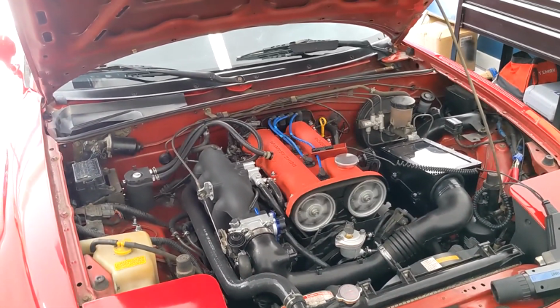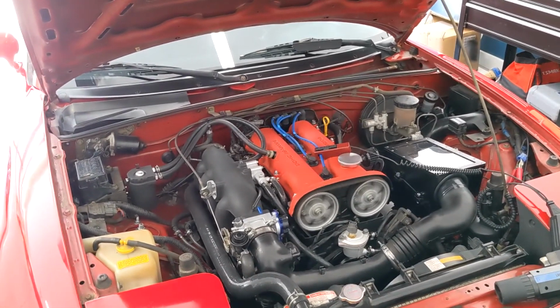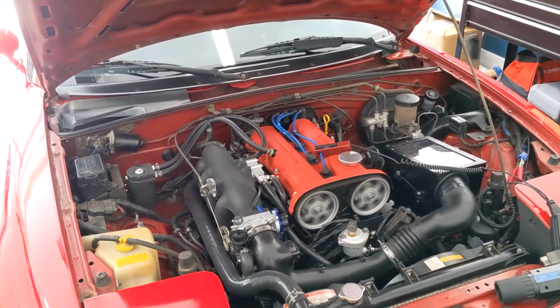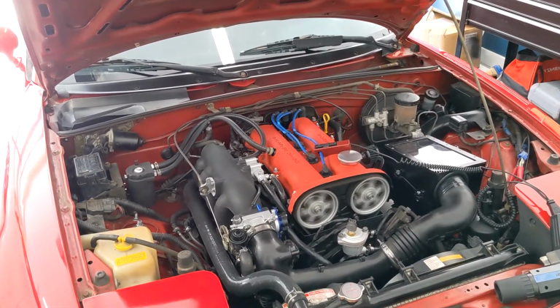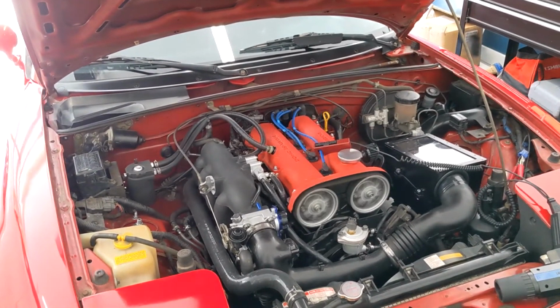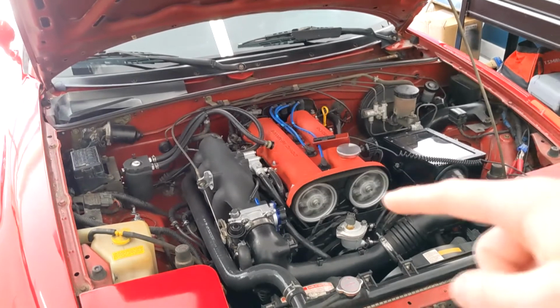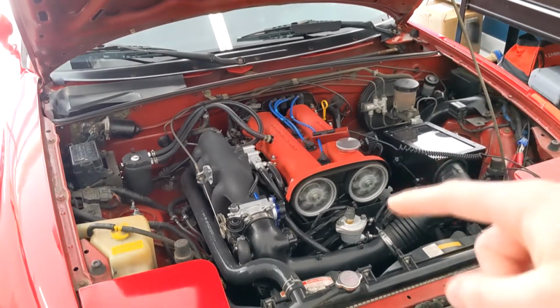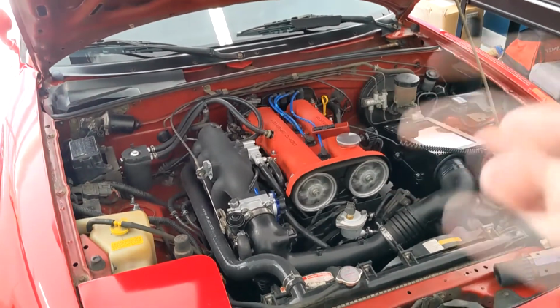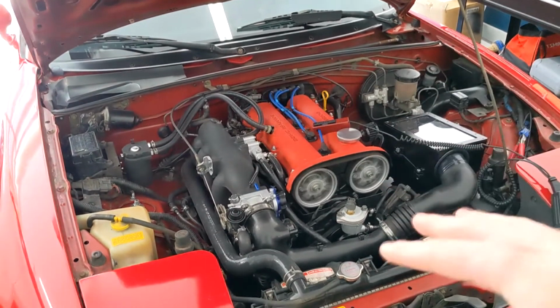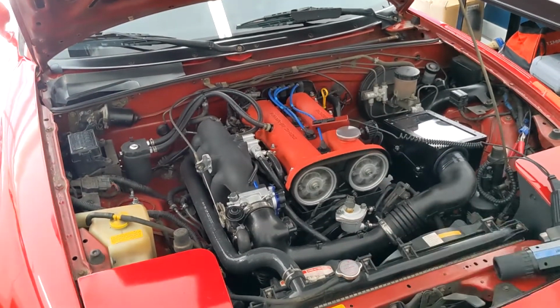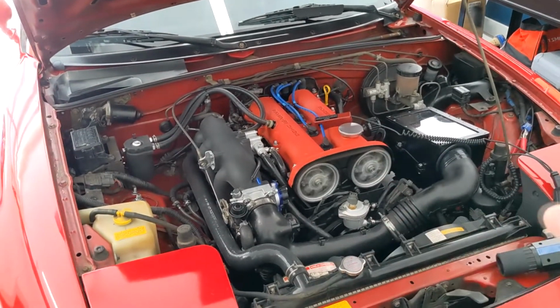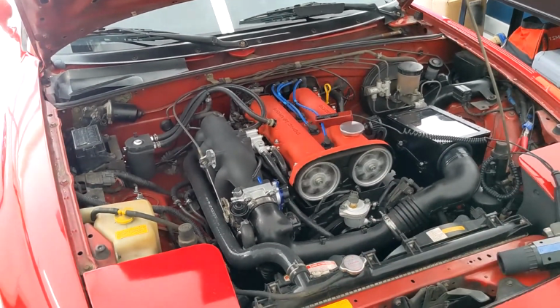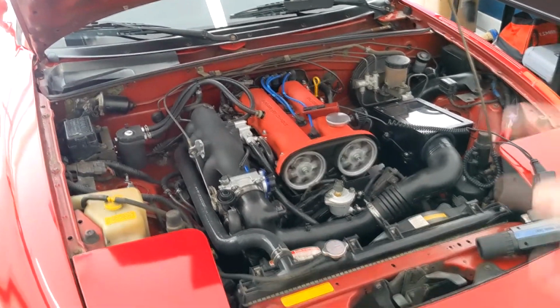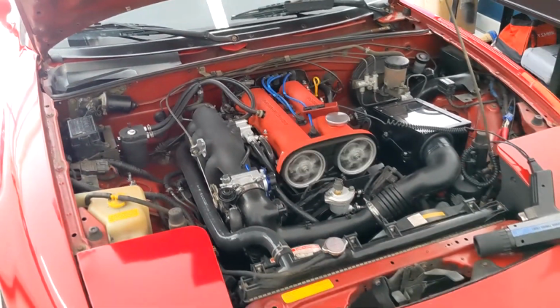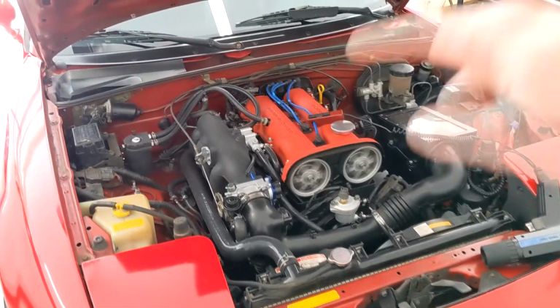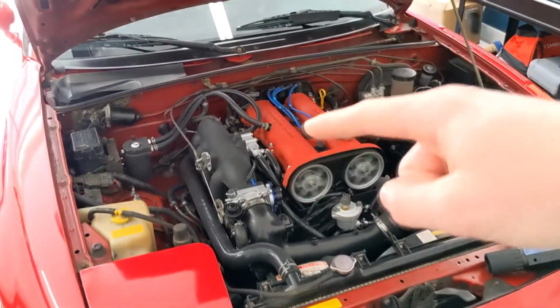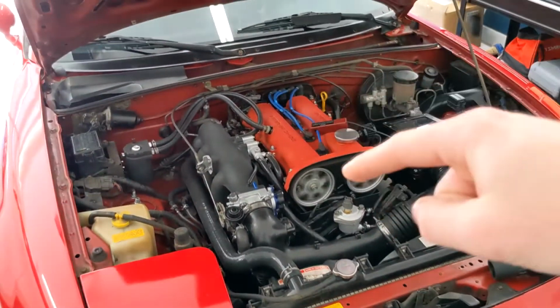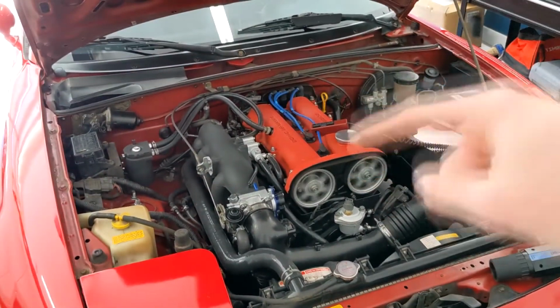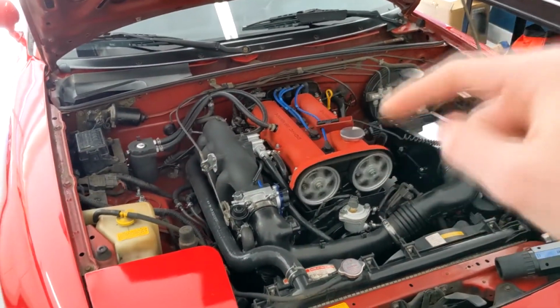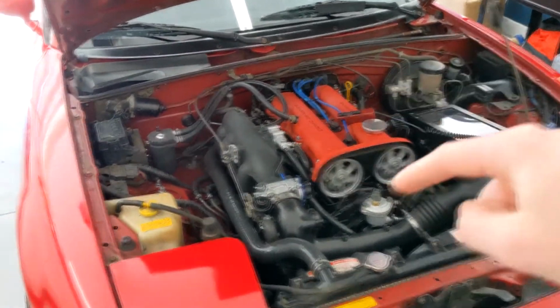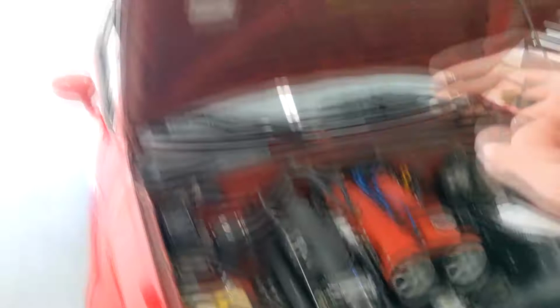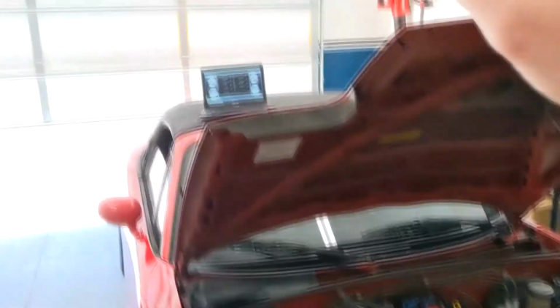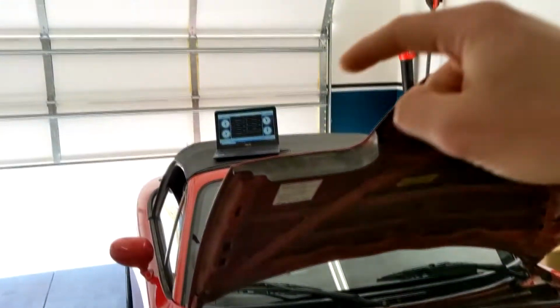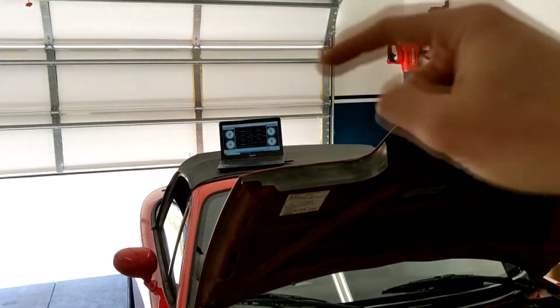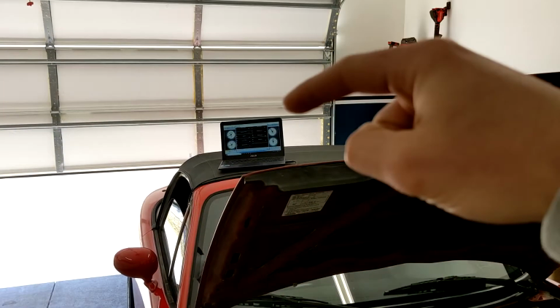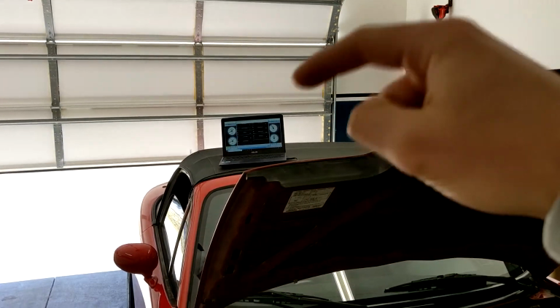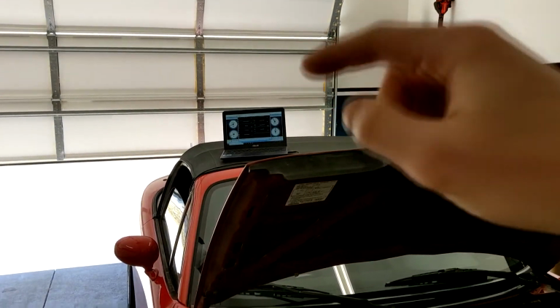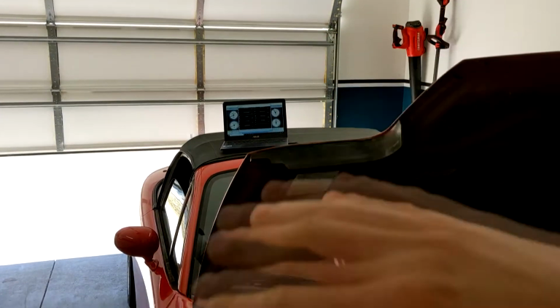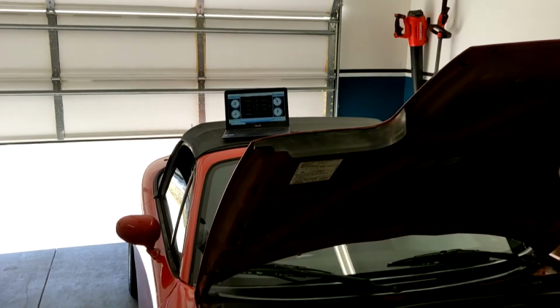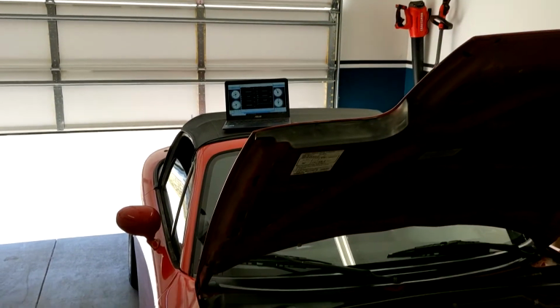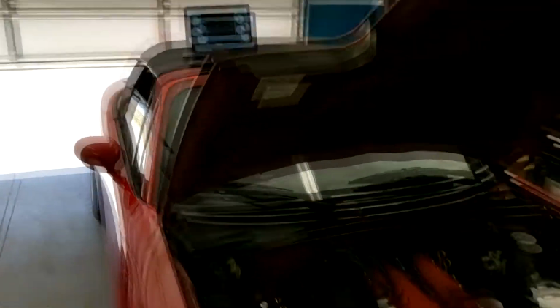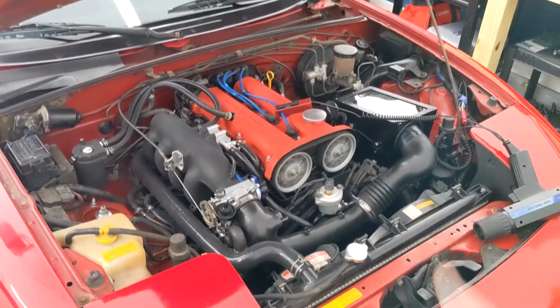Please make sure you set your timing before you go driving hard on the car. The timing that the engine is seeing needs to match the timing that the ECU is commanding. That's it.